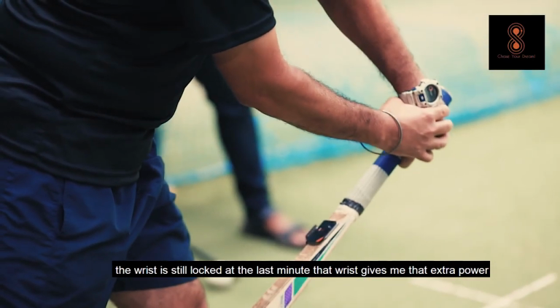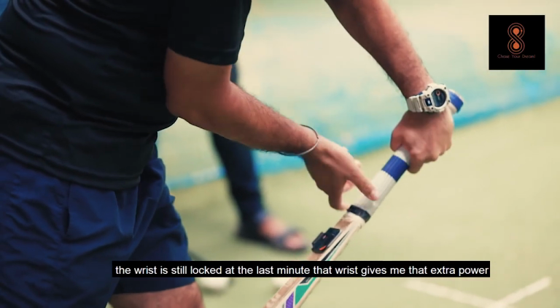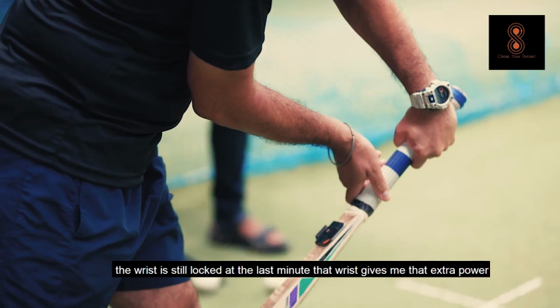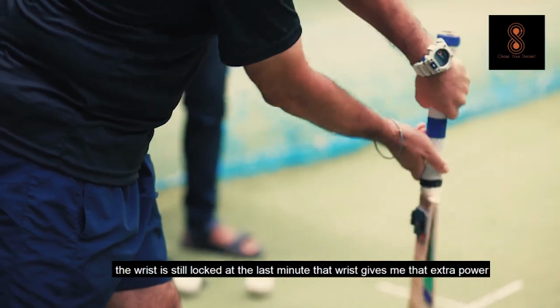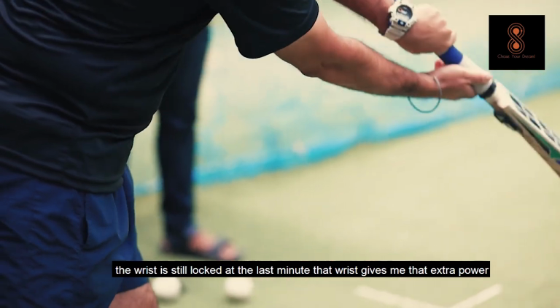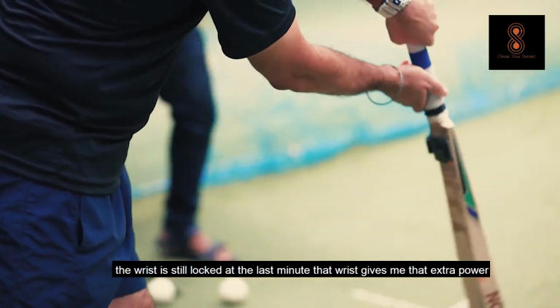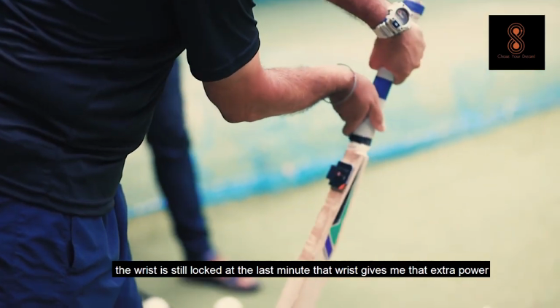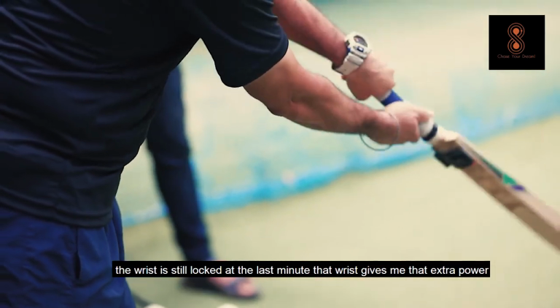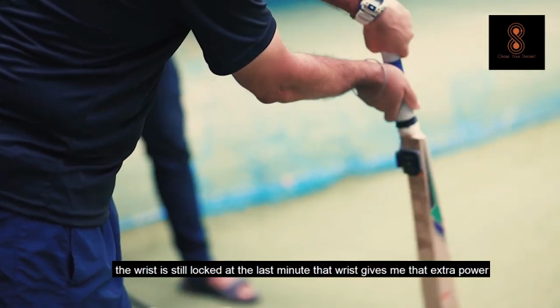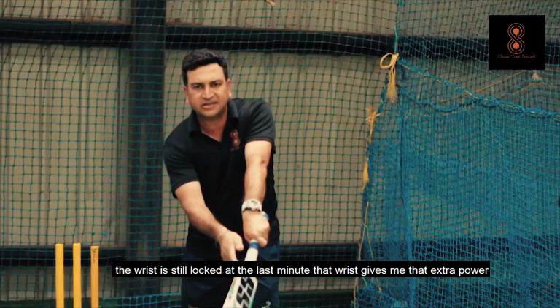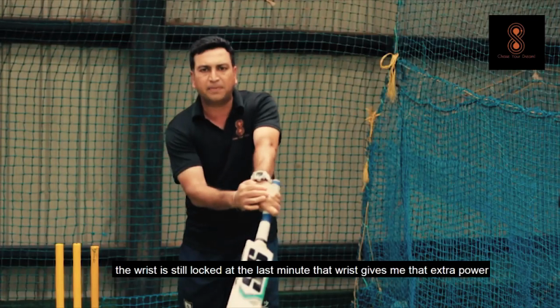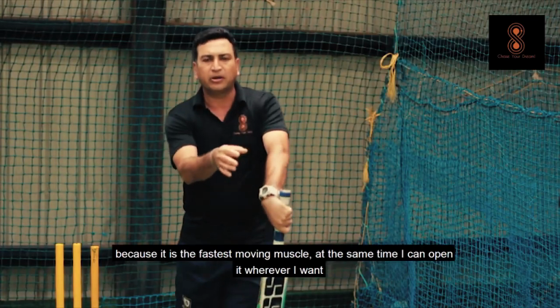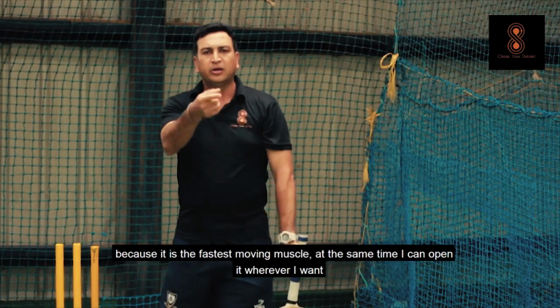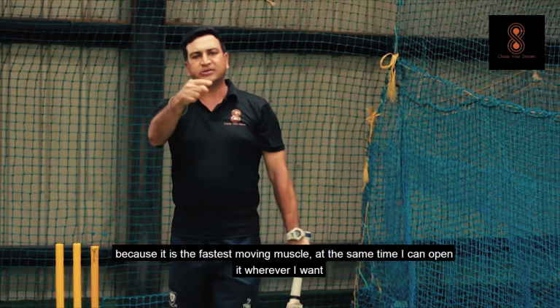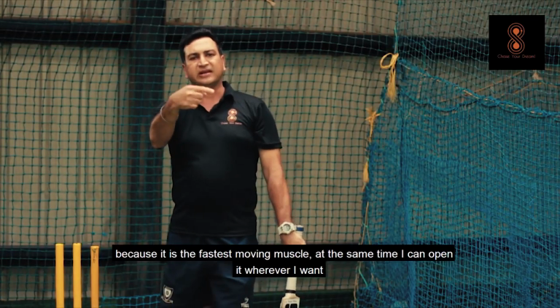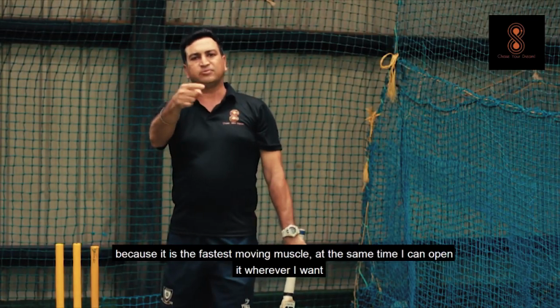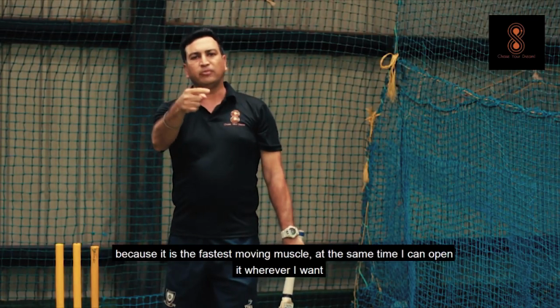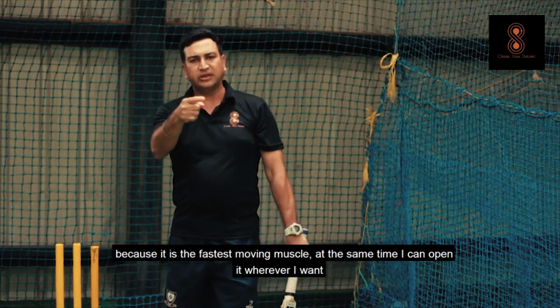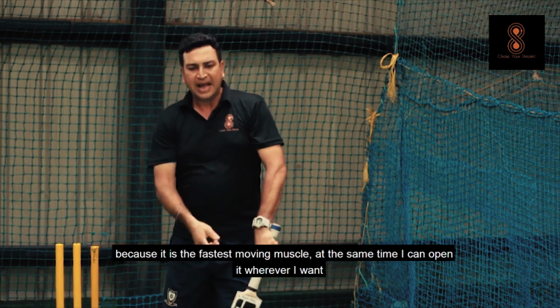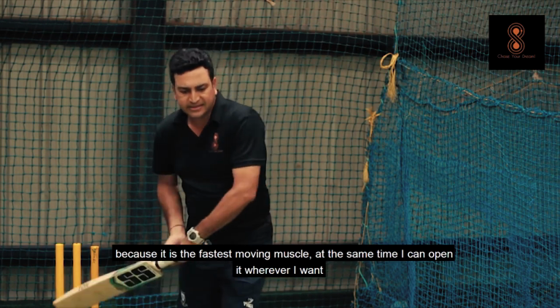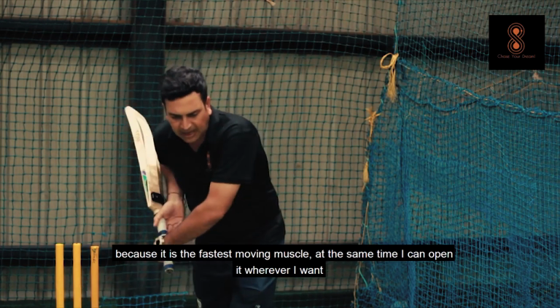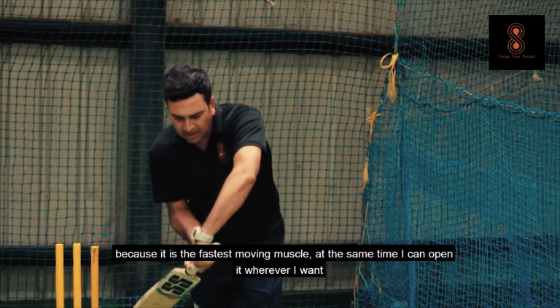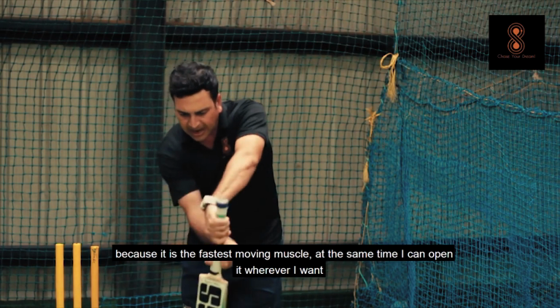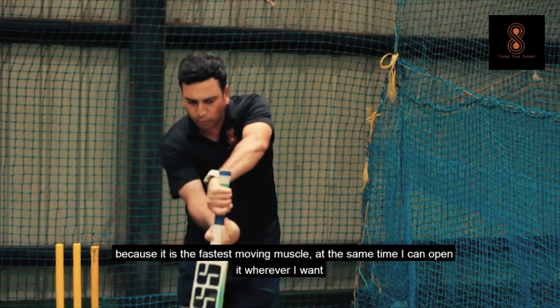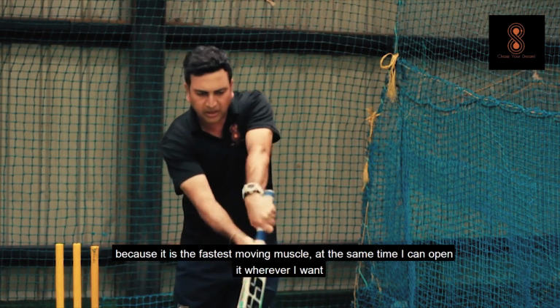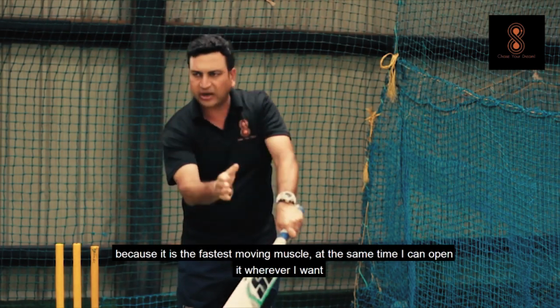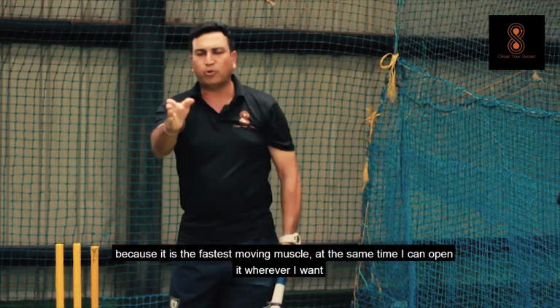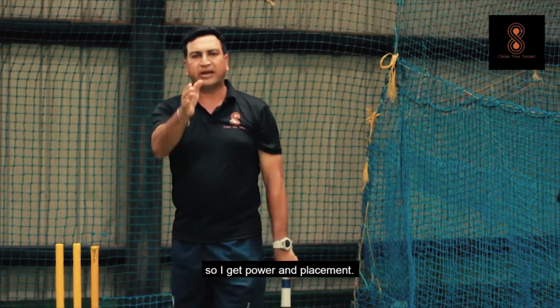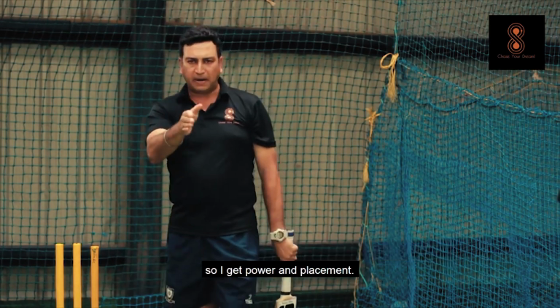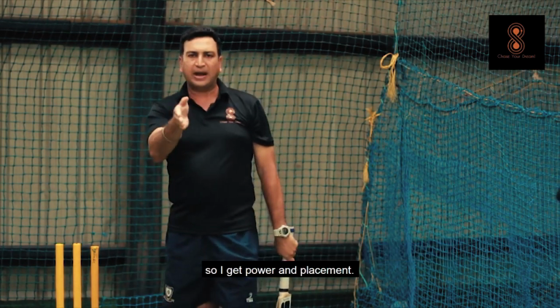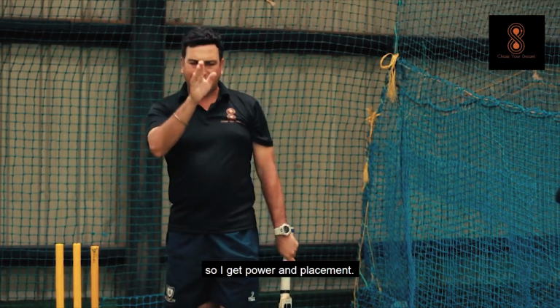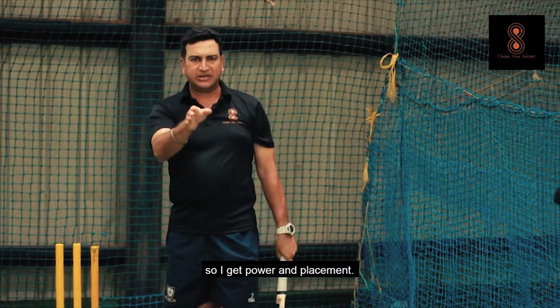At the last minute, the wrist gives me that extra power because it is the fastest moving muscle. At the same time, I can open it wherever I want, so I get power and placement.